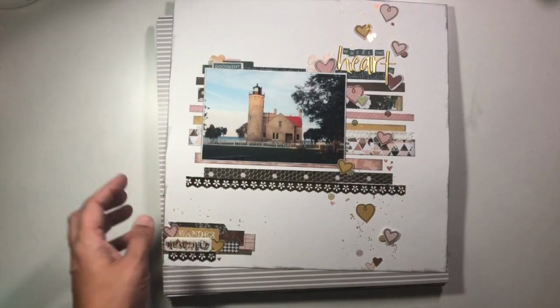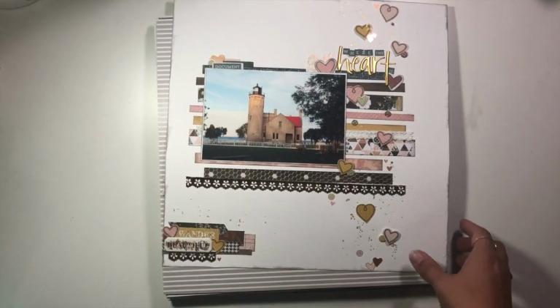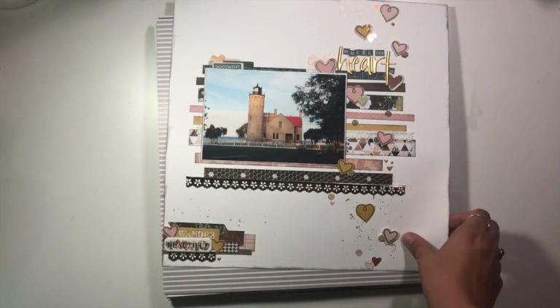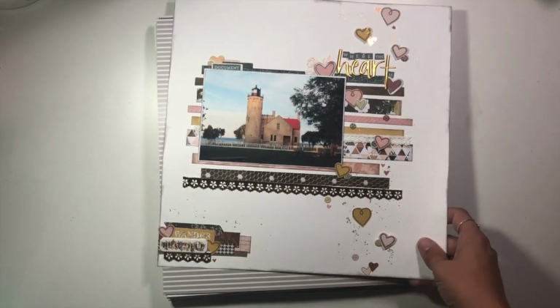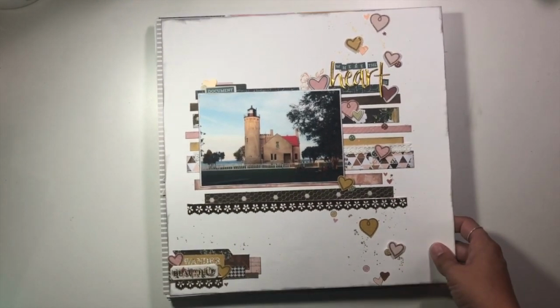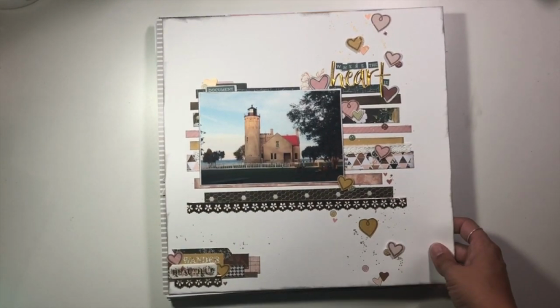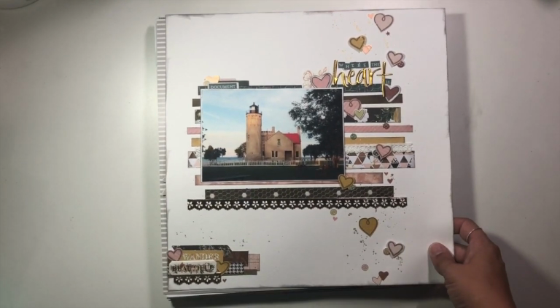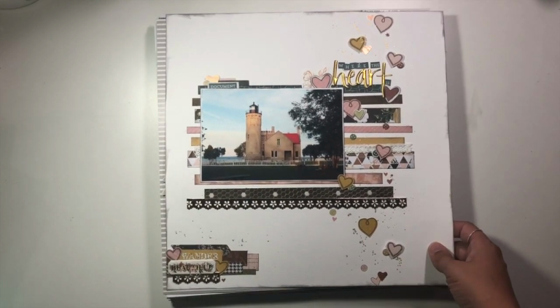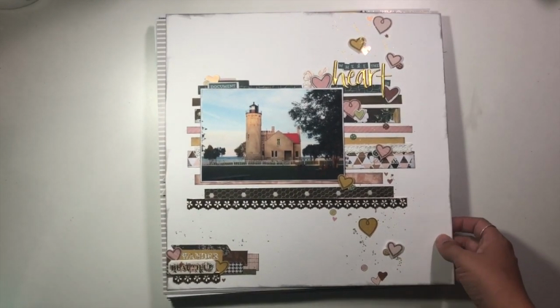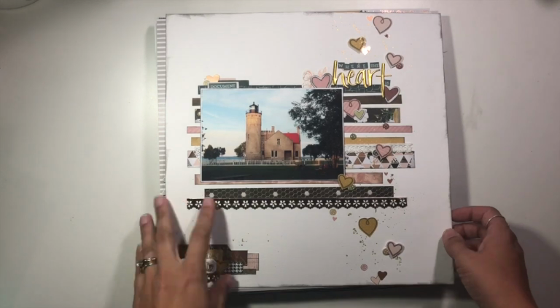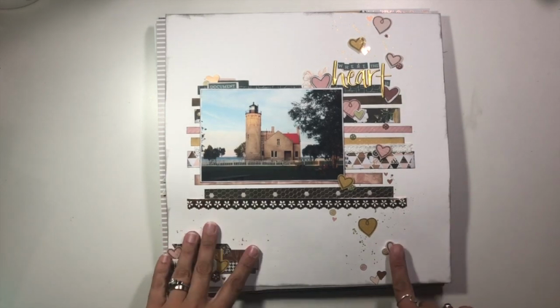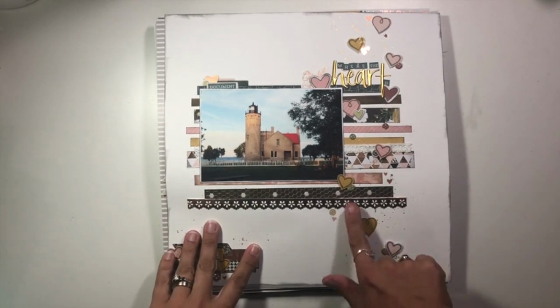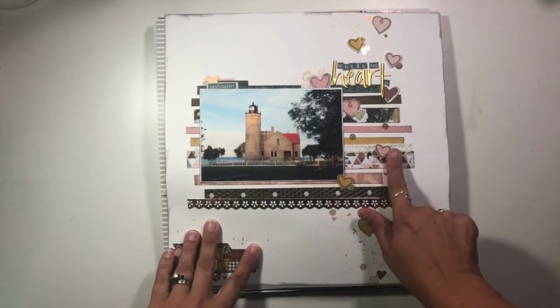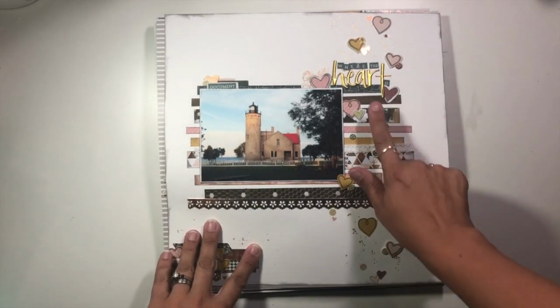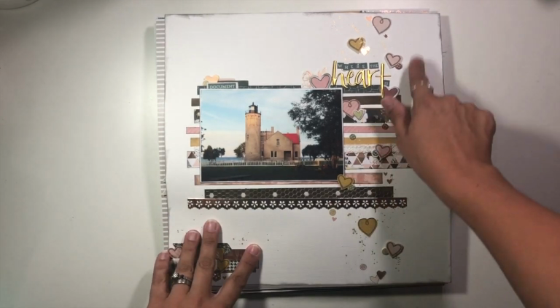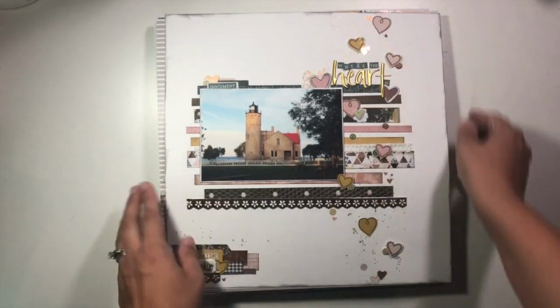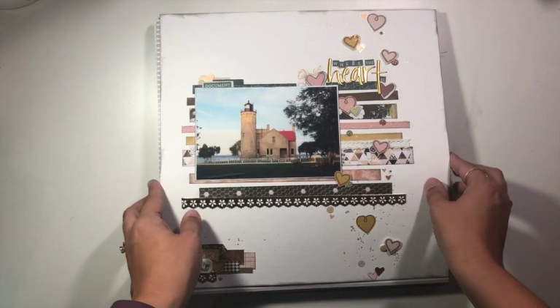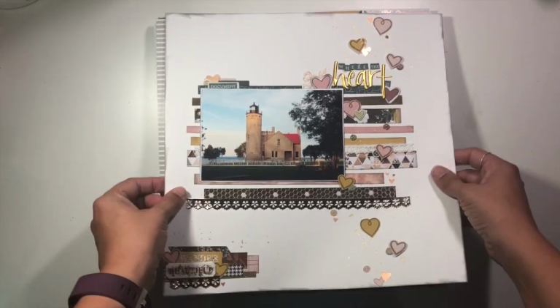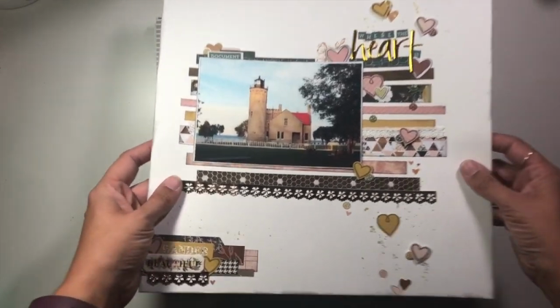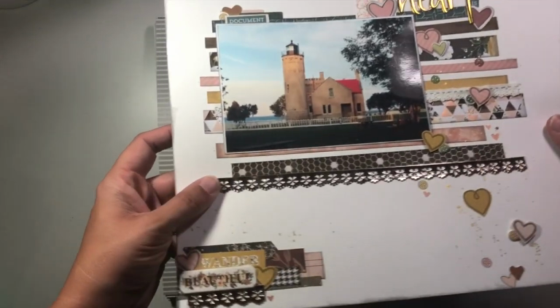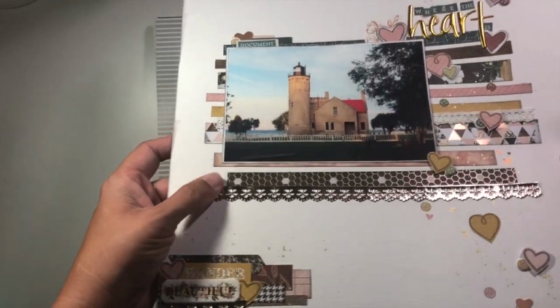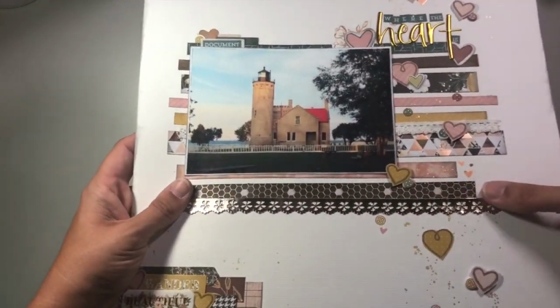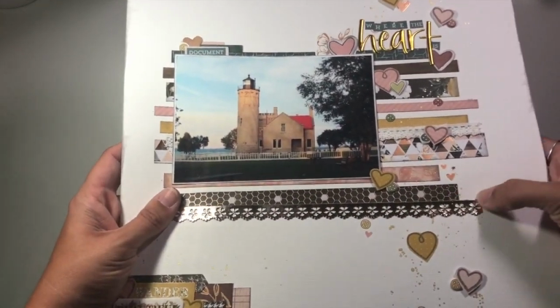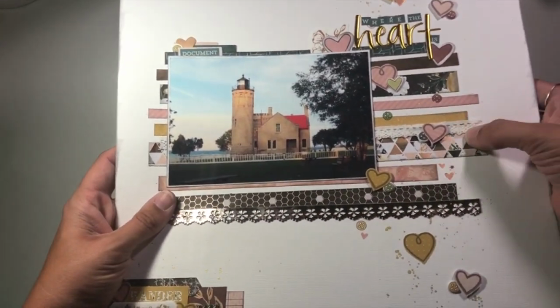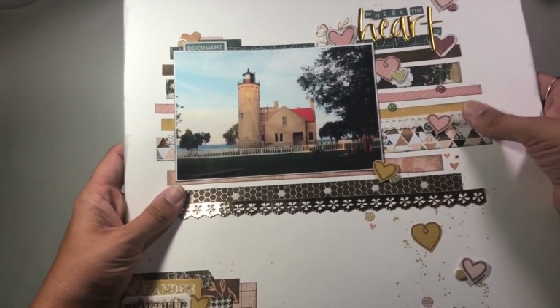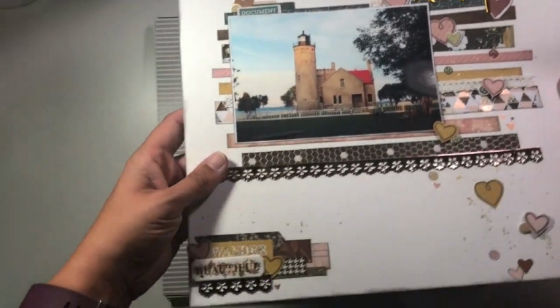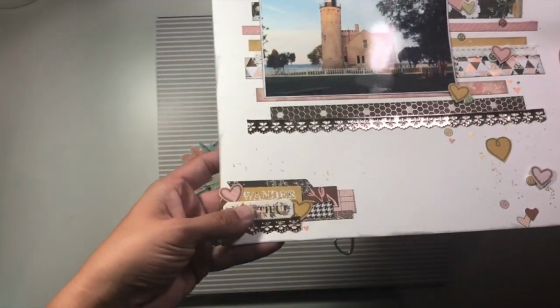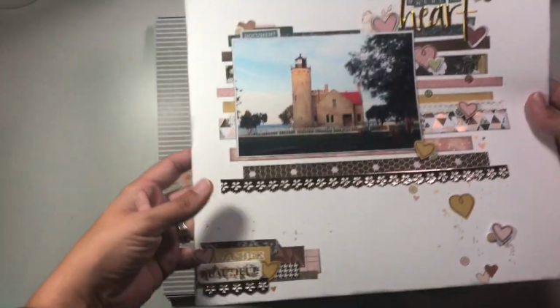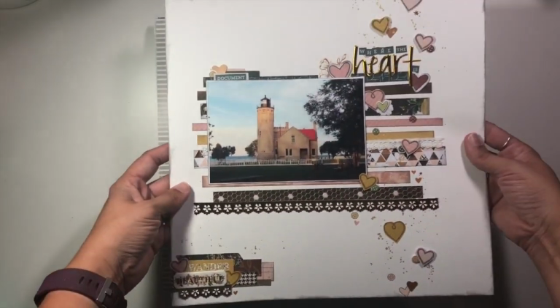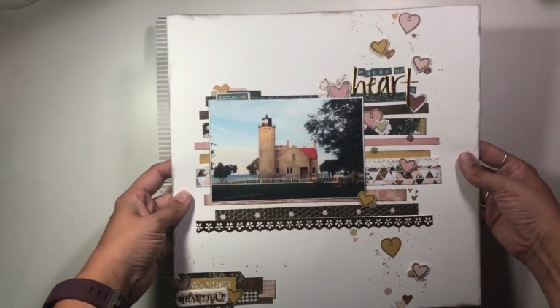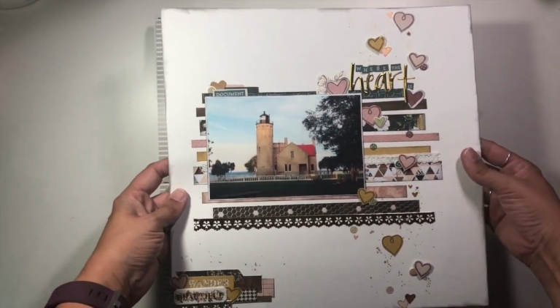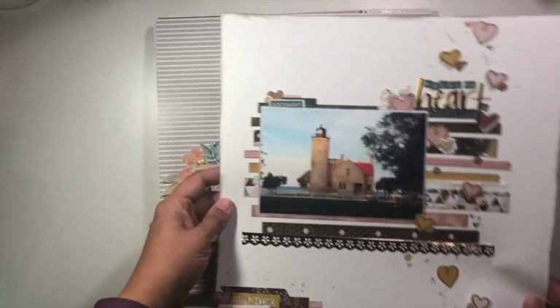This one was for Memory Lane scrapbook store, where I am working with Auburn Lane, and I was also playing with some stamps from Pattern Happy. Super cute — we've got some textured ribbons and things in there, and I really like how that one turned out.